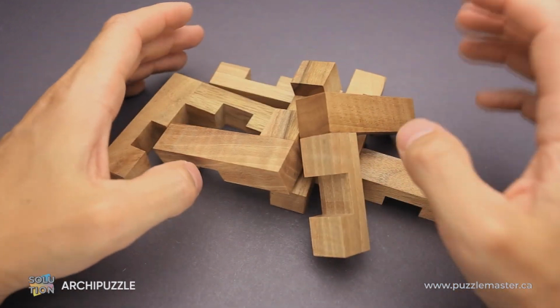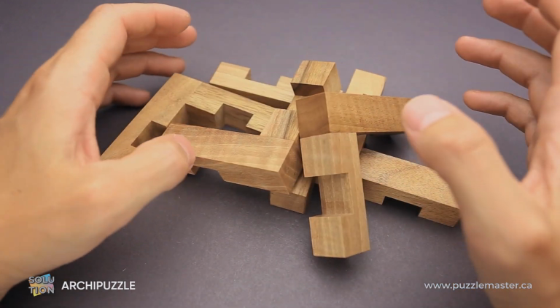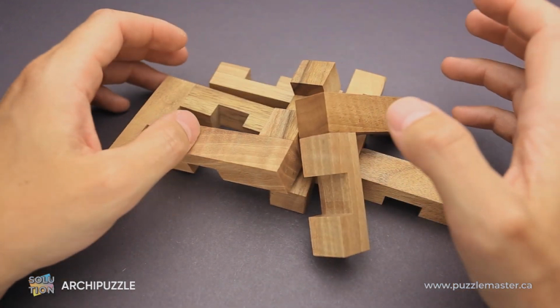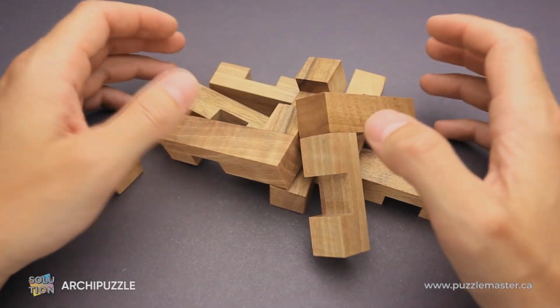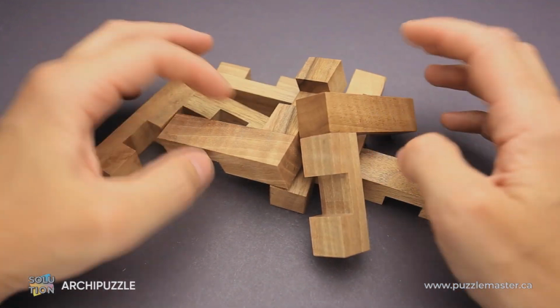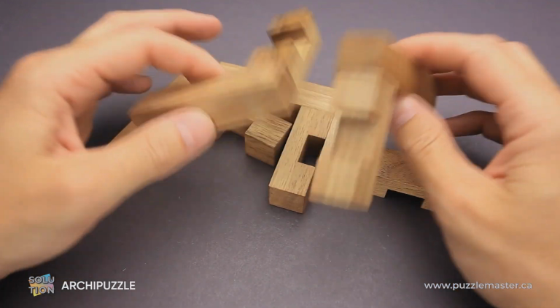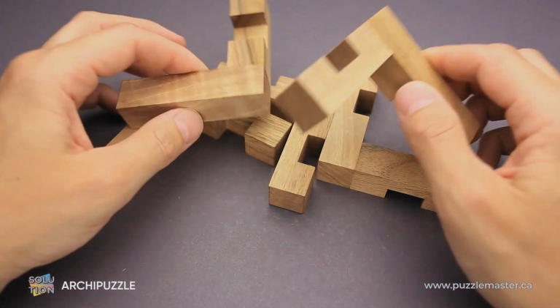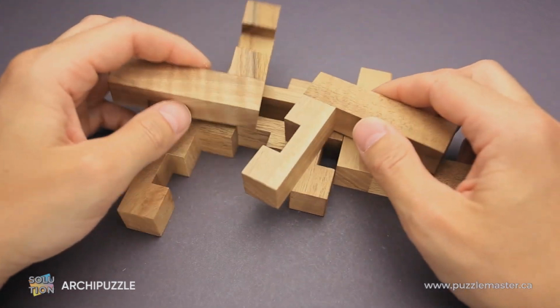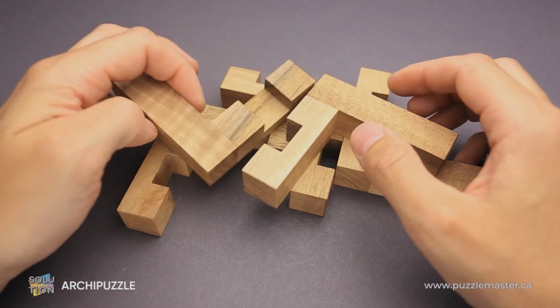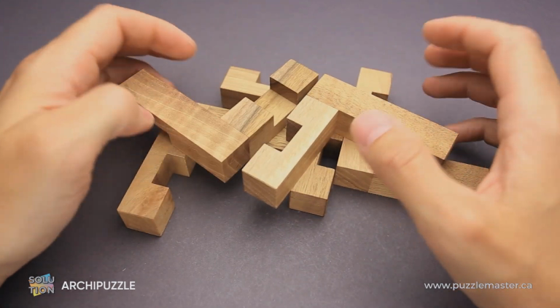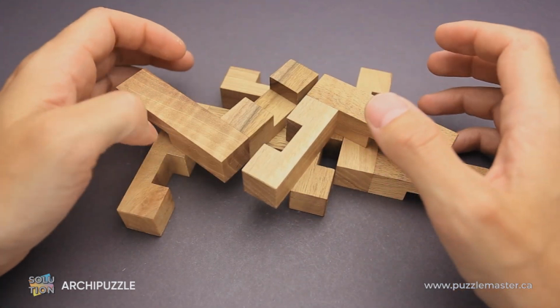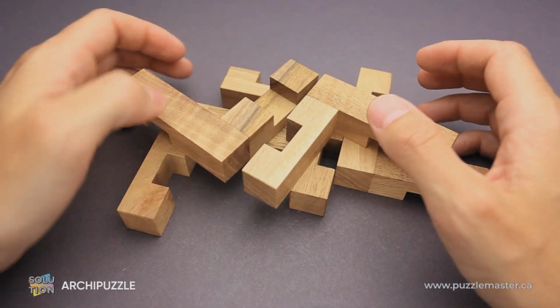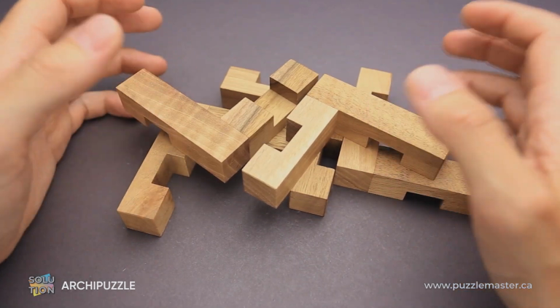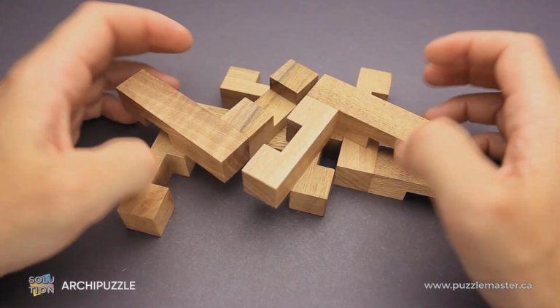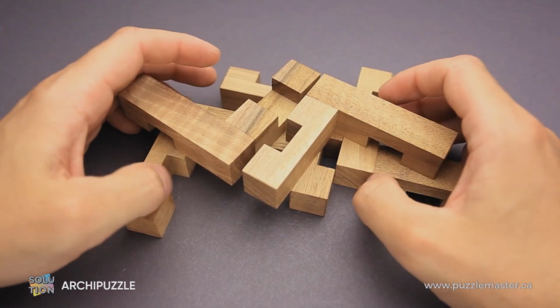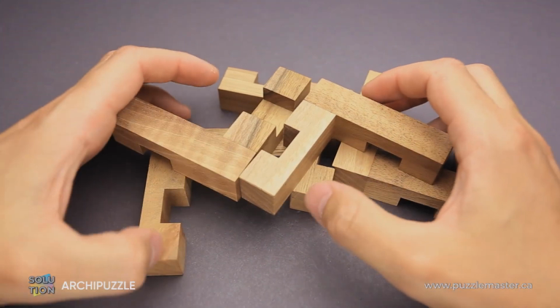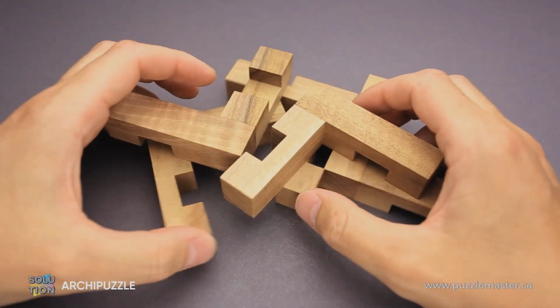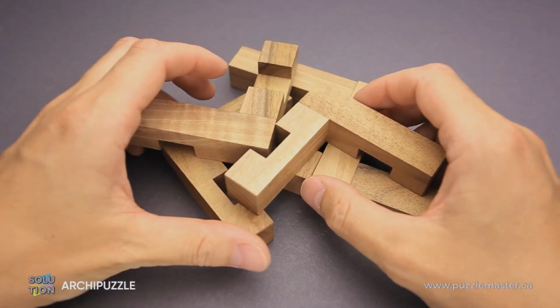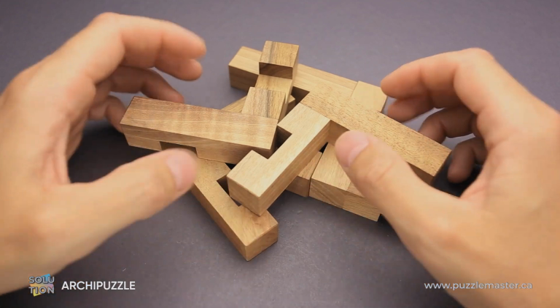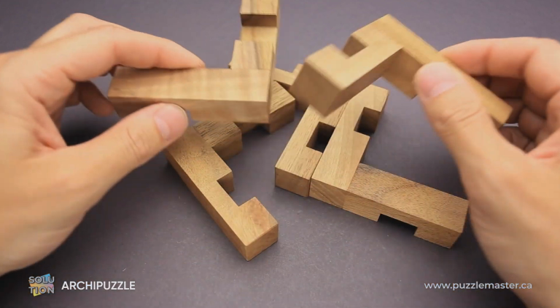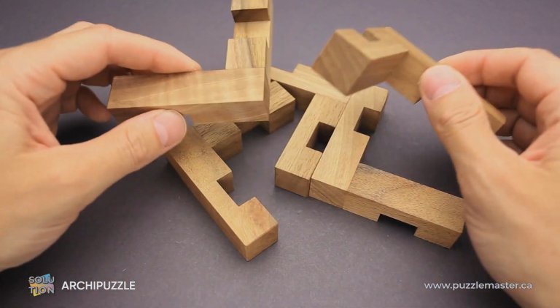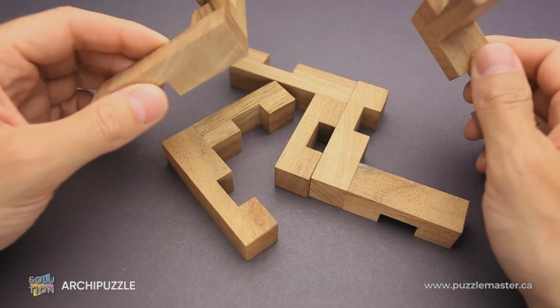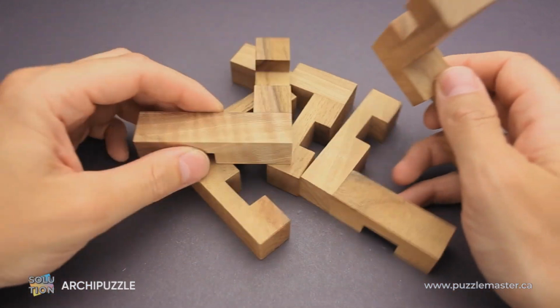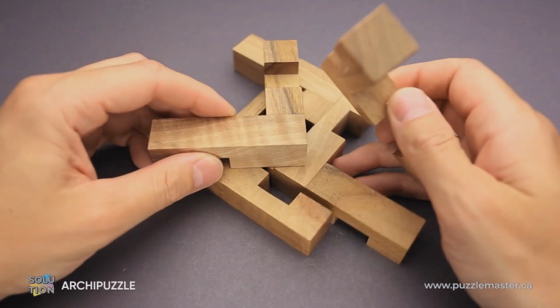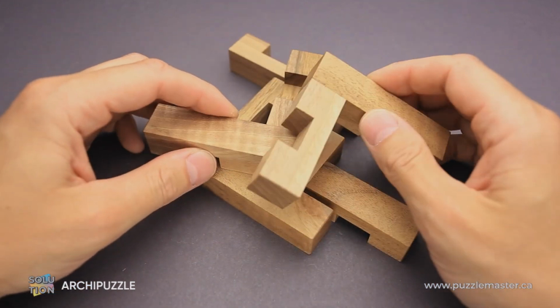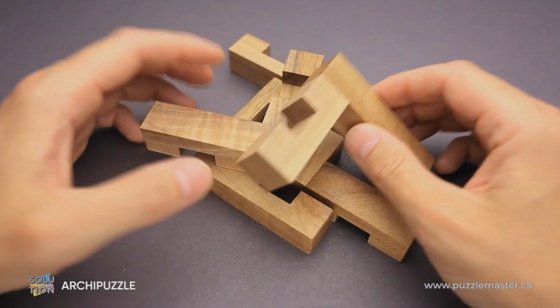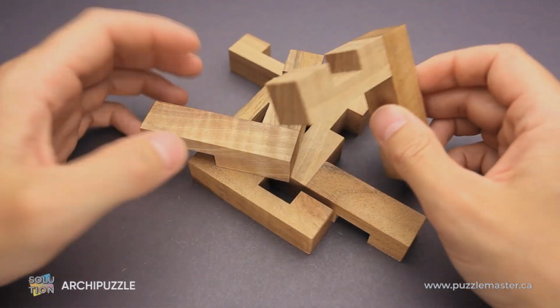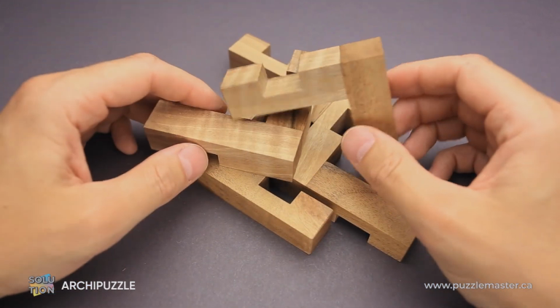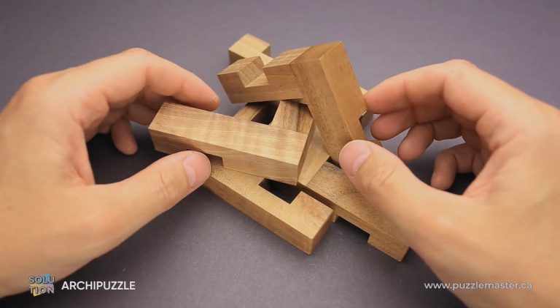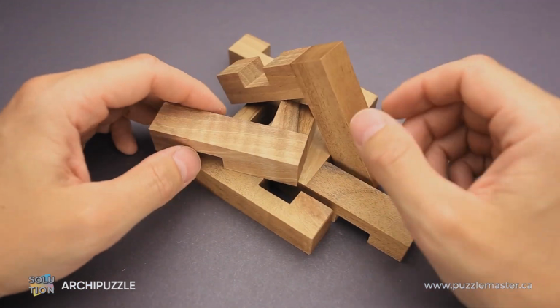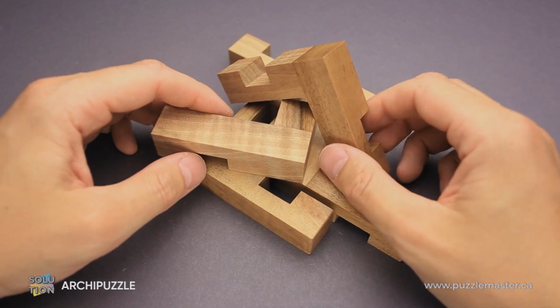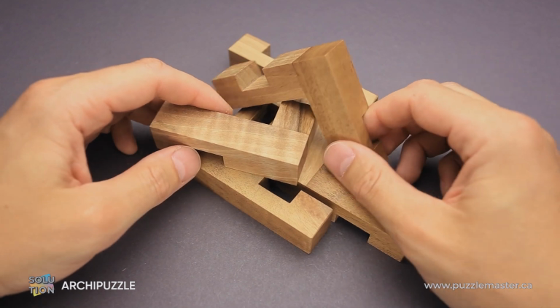If you like the Archie puzzle and you want to buy it, go to puzzlemaster.ca. And if you already bought this puzzle, tried to solve it and didn't succeed and you want to see the solution, keep watching the video.